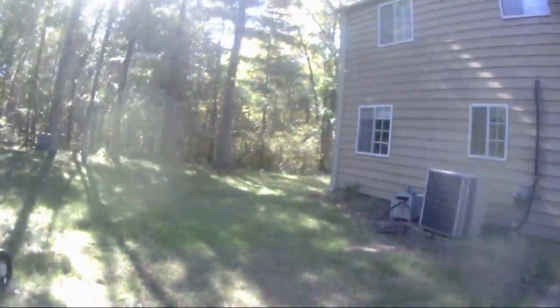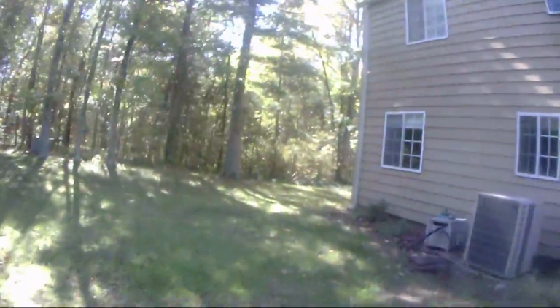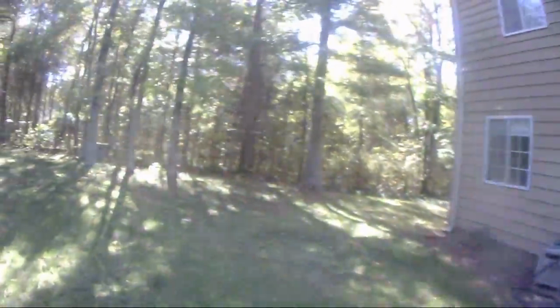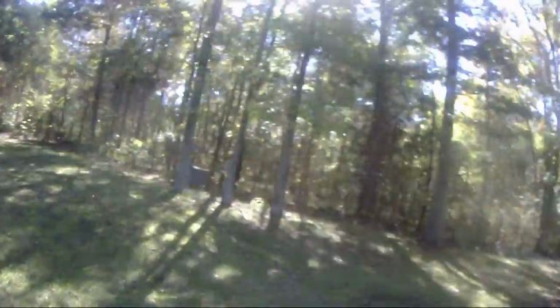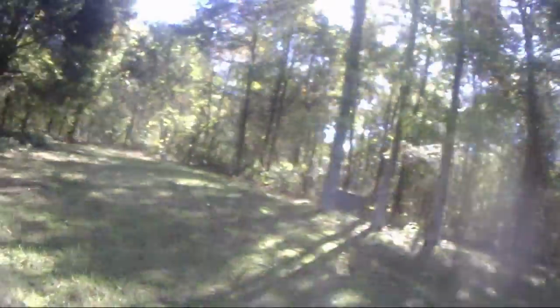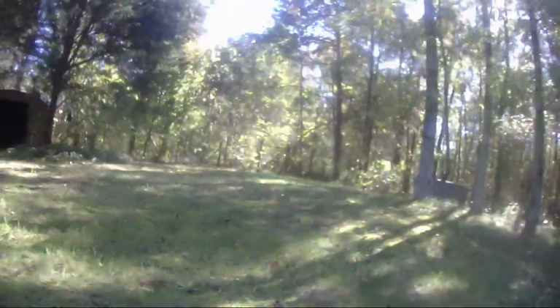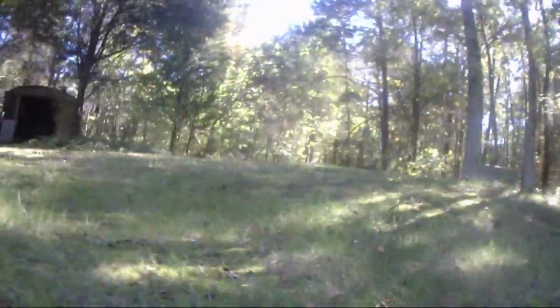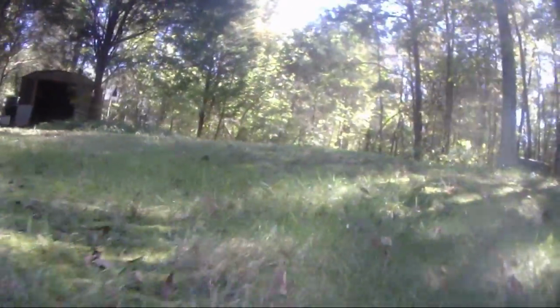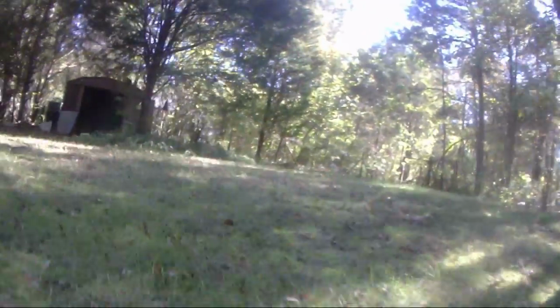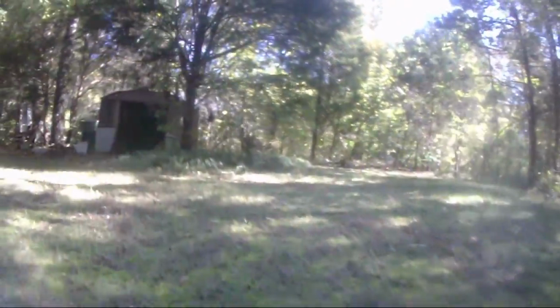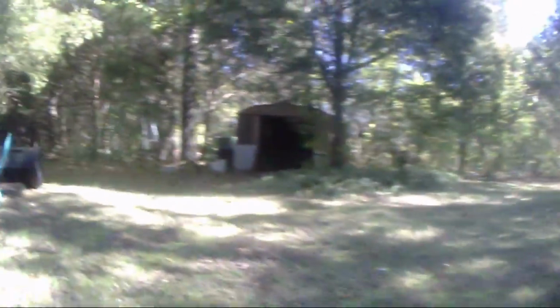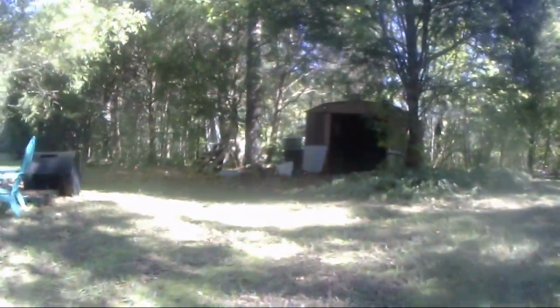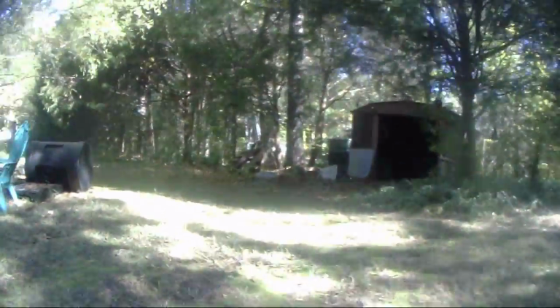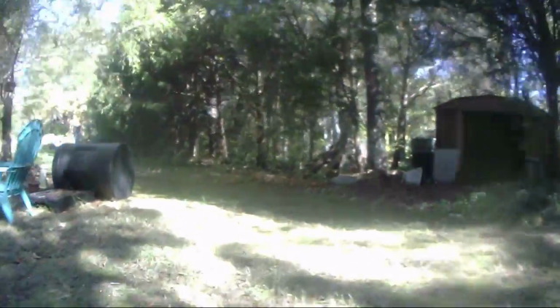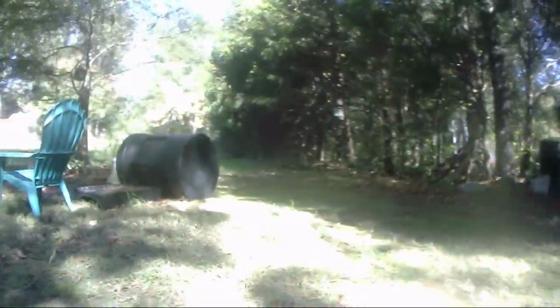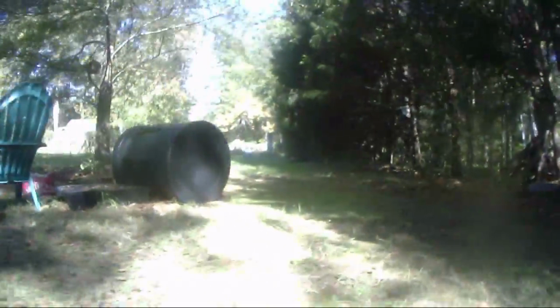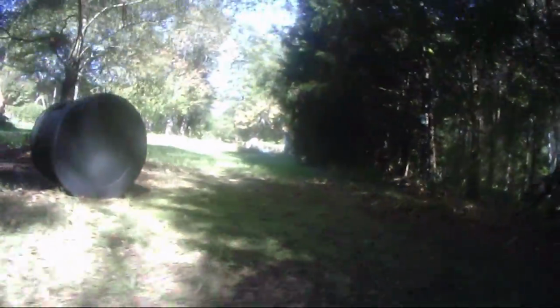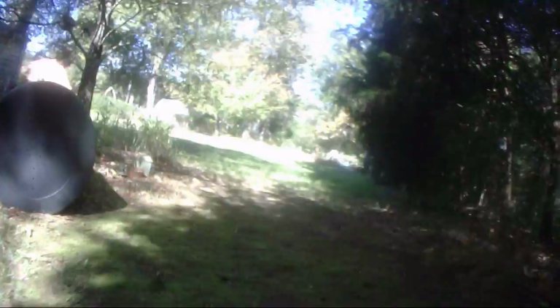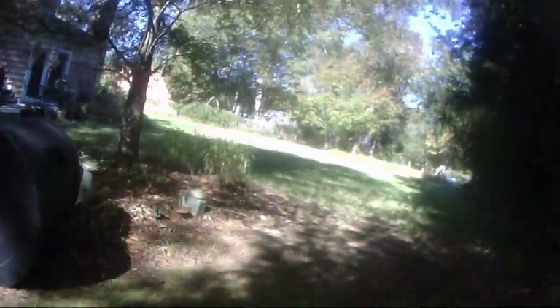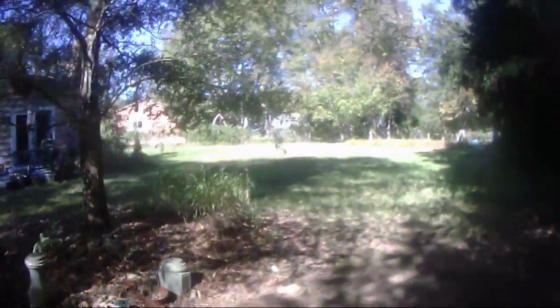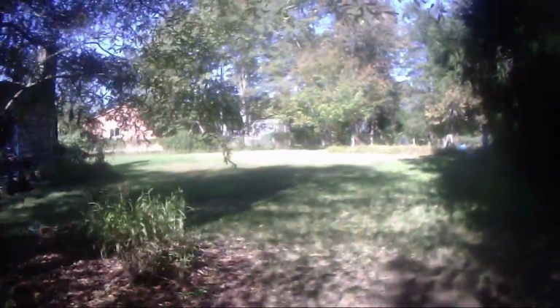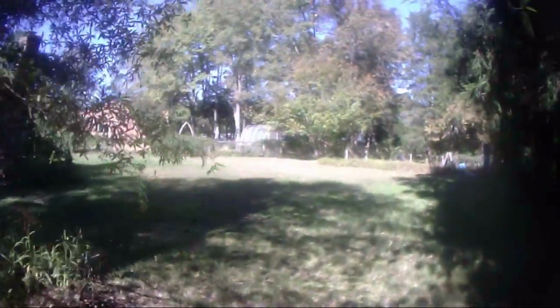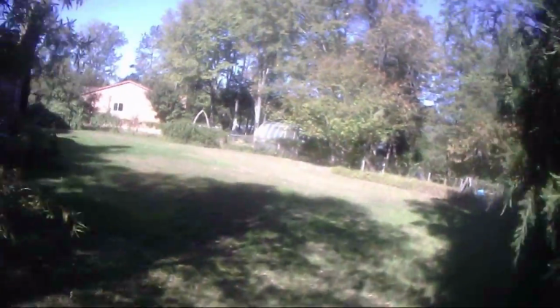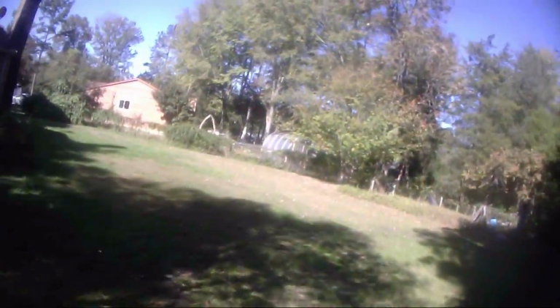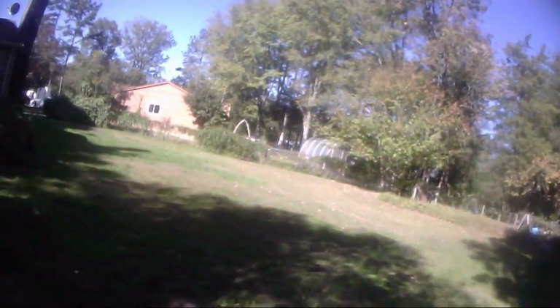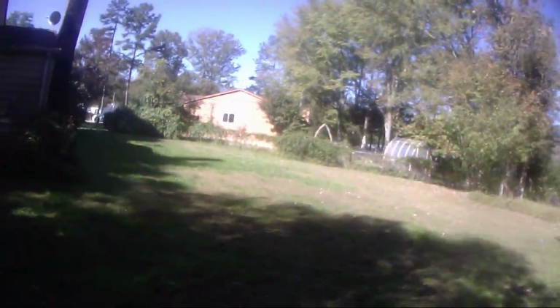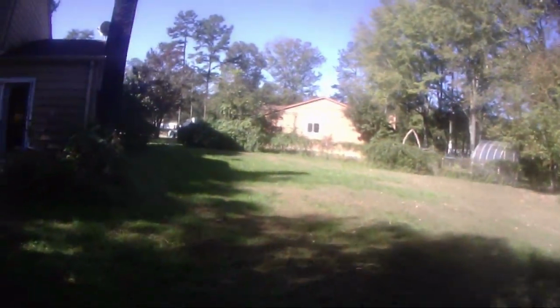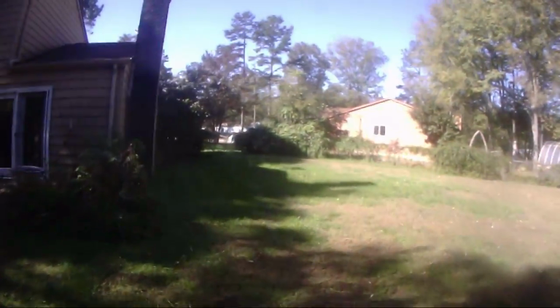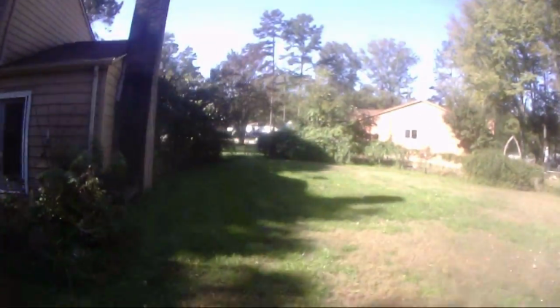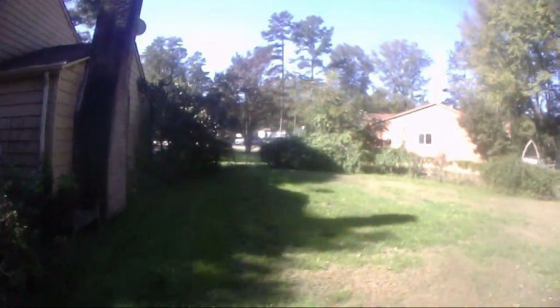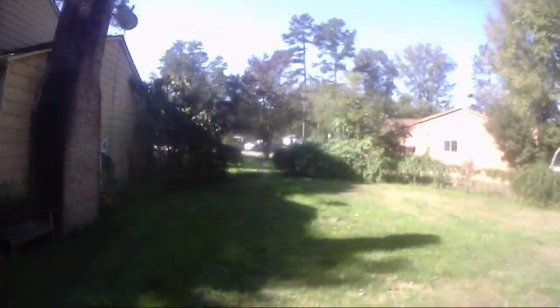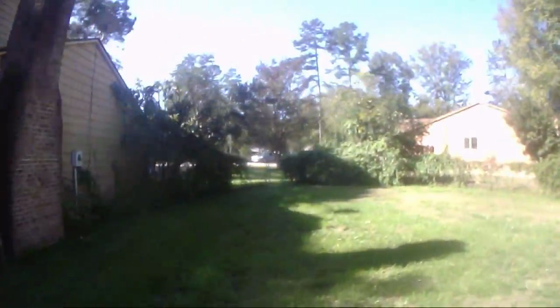I'm hopeful that learning to drive around through these little gaps will make me better when I get out to the field and try to go through the gates. At any rate I'm getting some stick time and I get to see what my camera looks like when it records things. And I'm liking what I've seen.